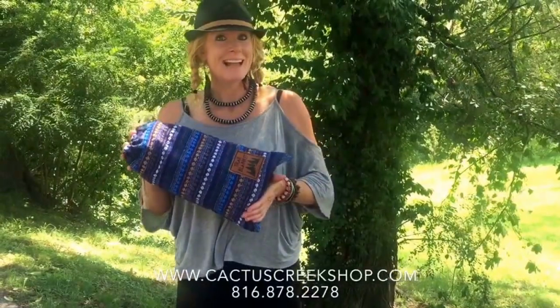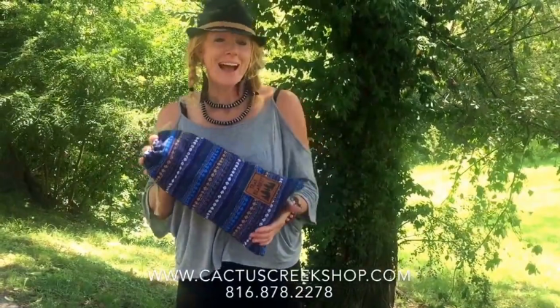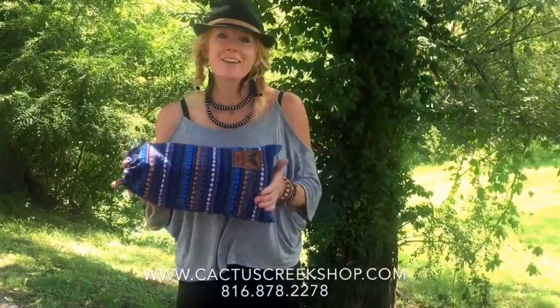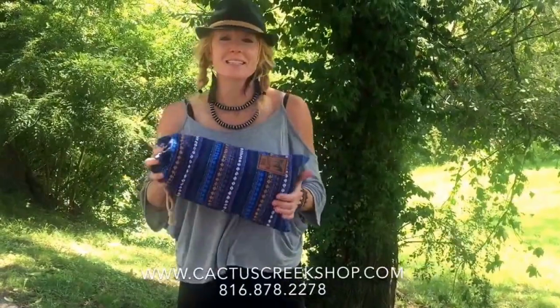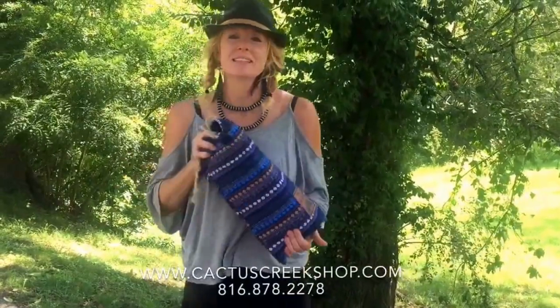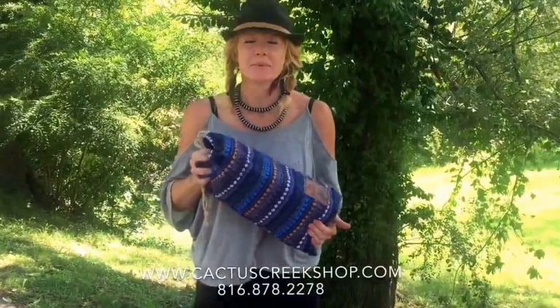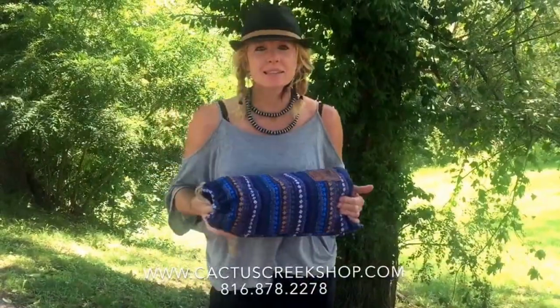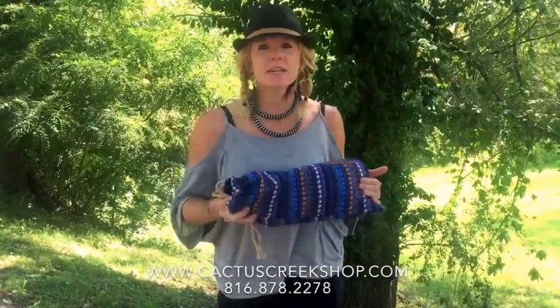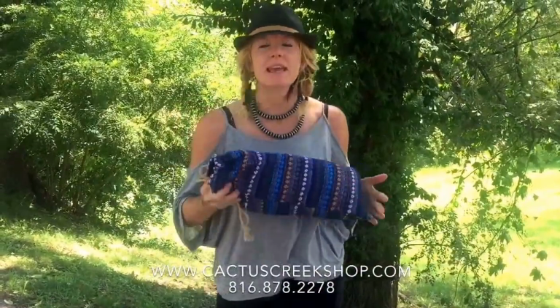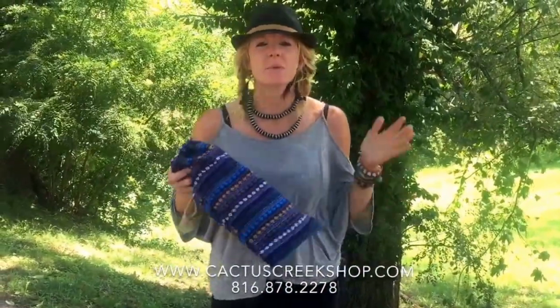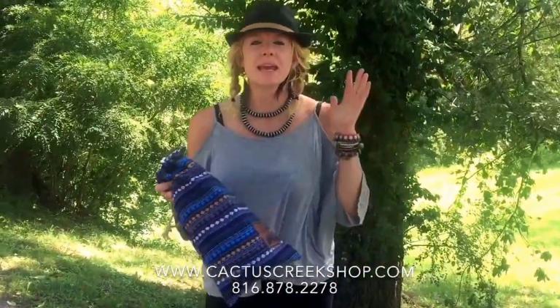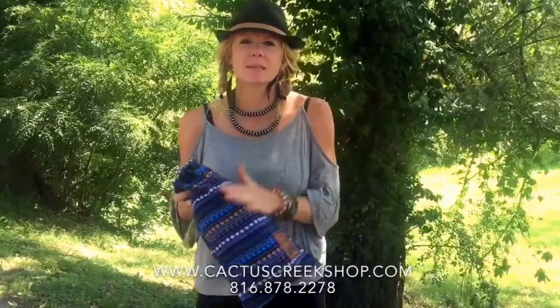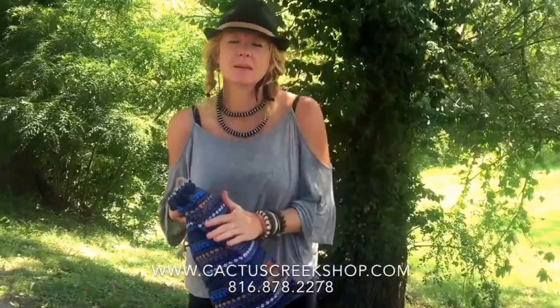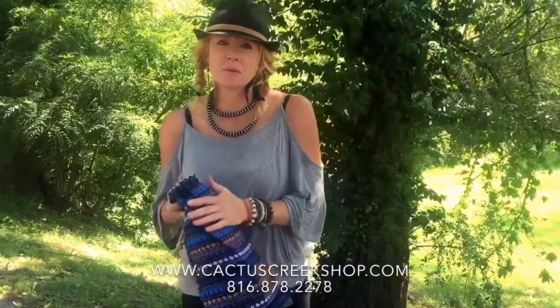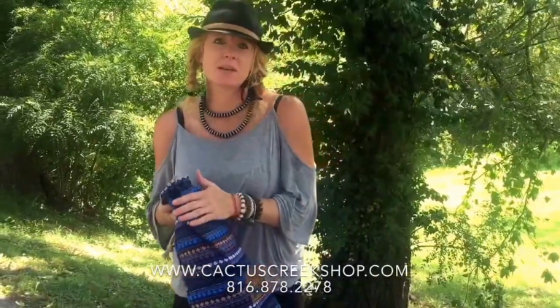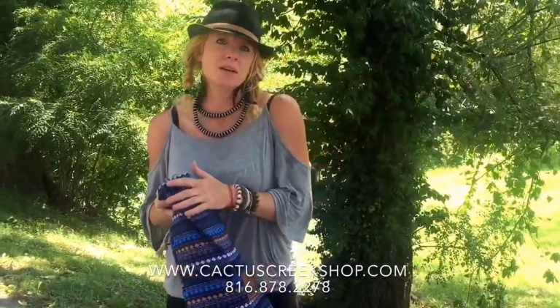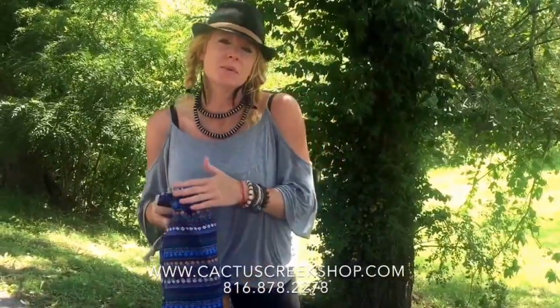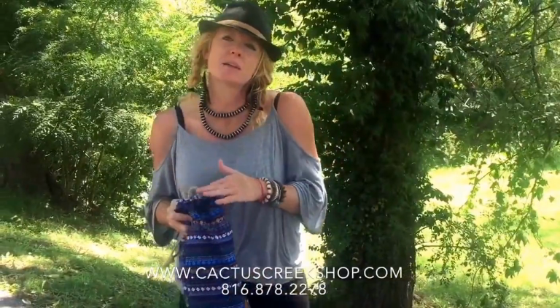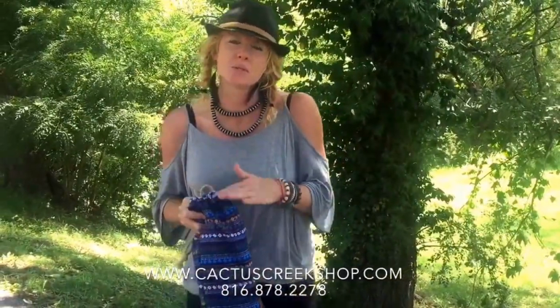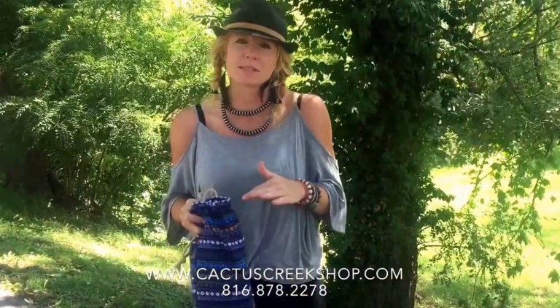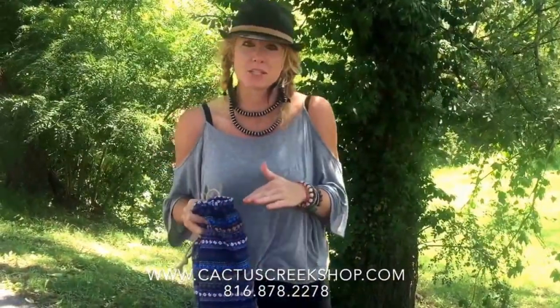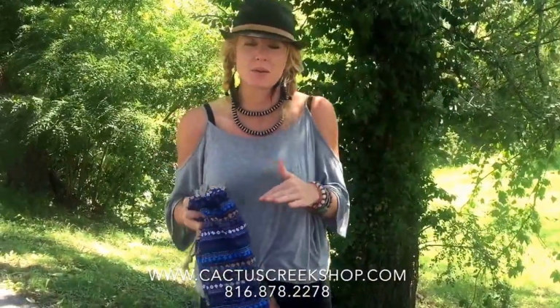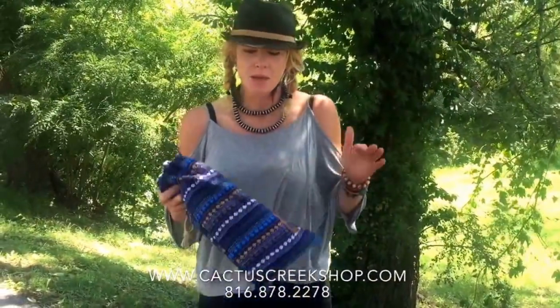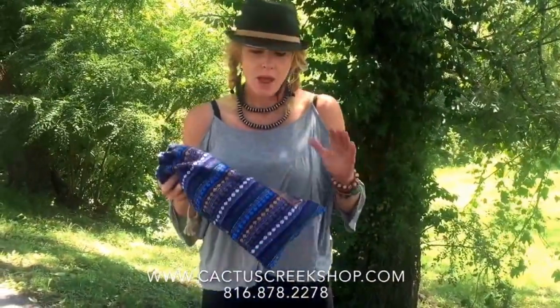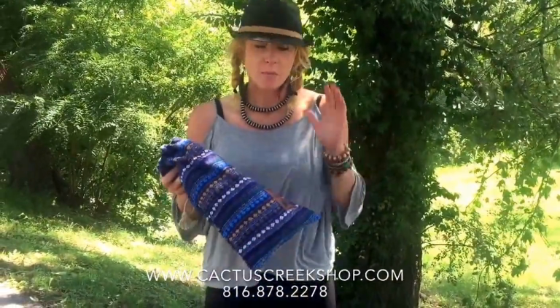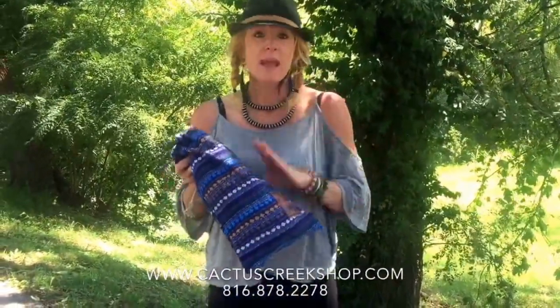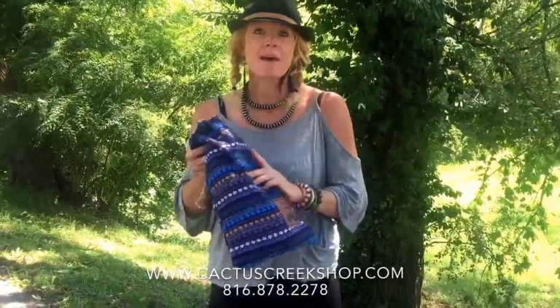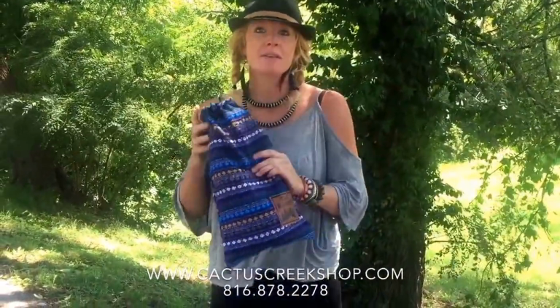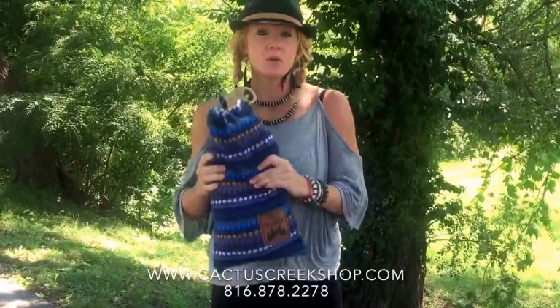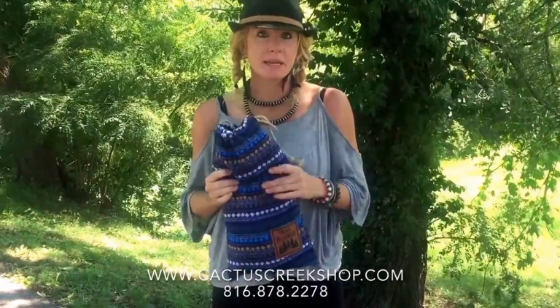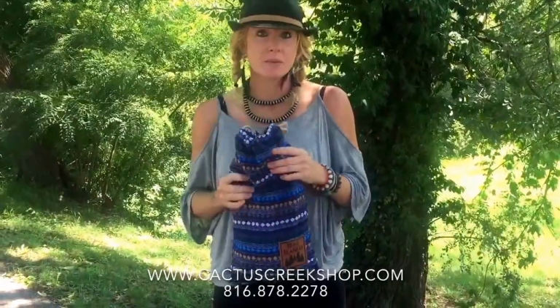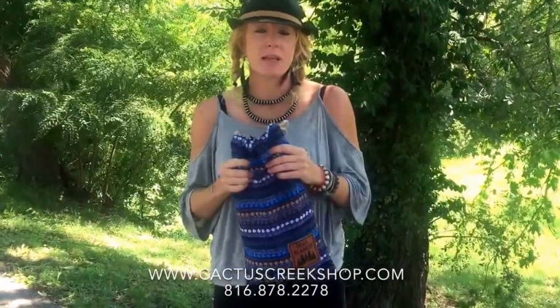Hi y'all, this is Fancy from Cactus Creek and we have something that we've been working on all summer long and we're super excited to share with you. We have some new blankets that we're selling.